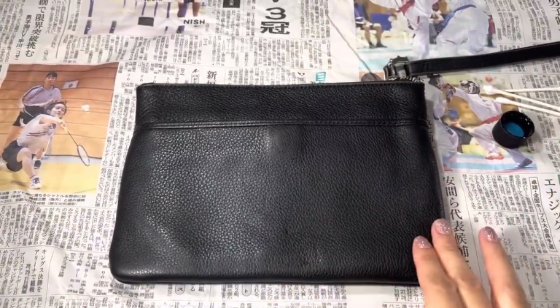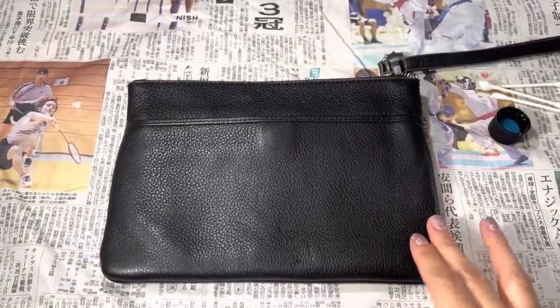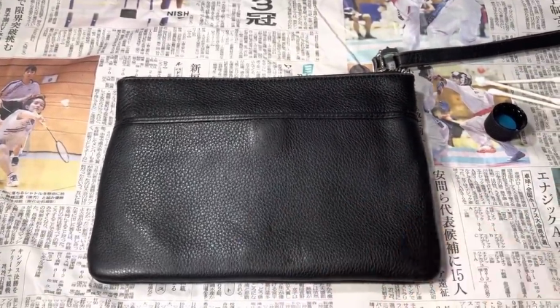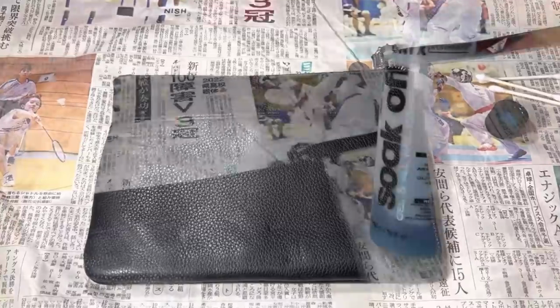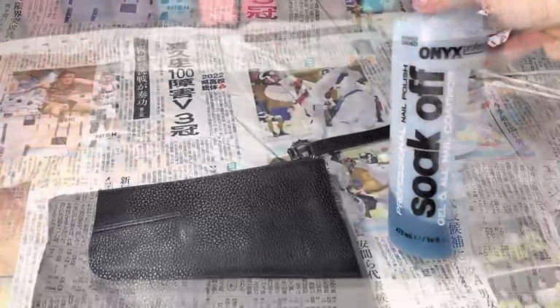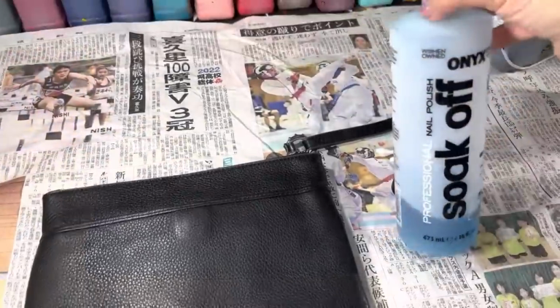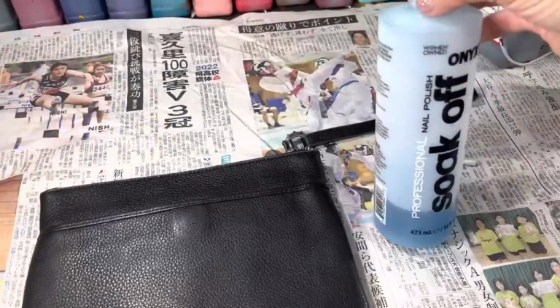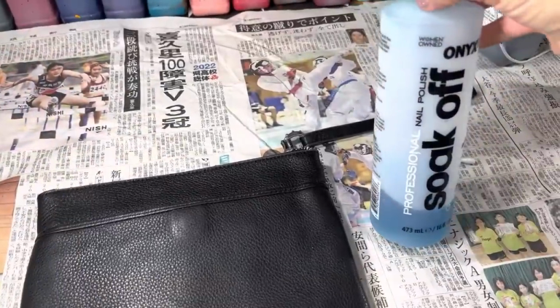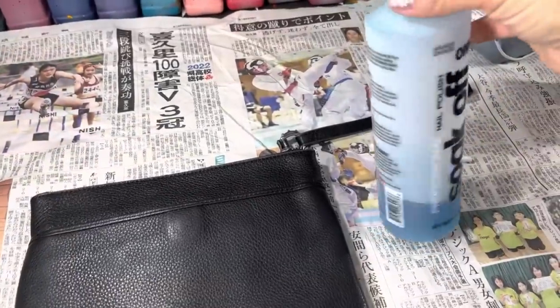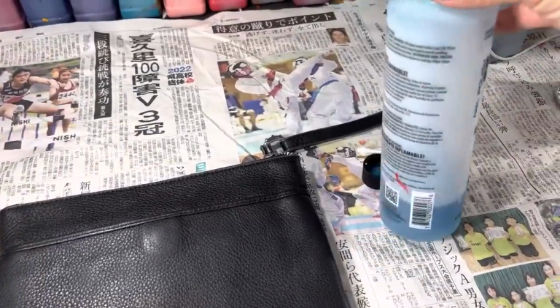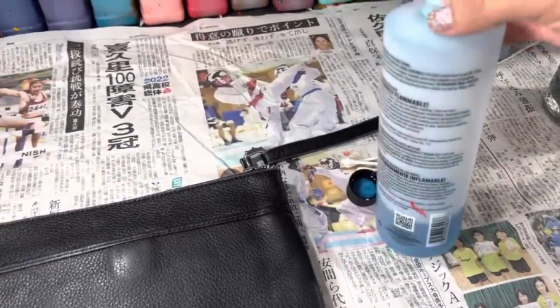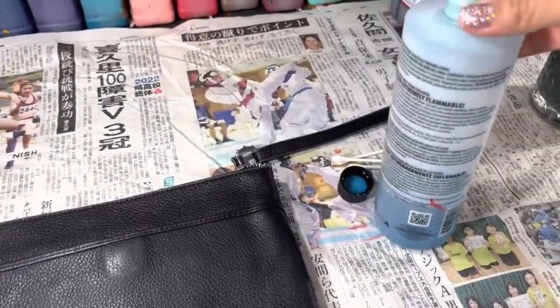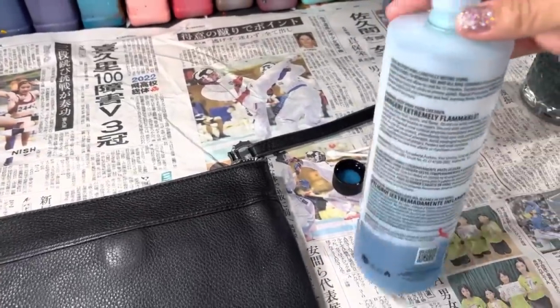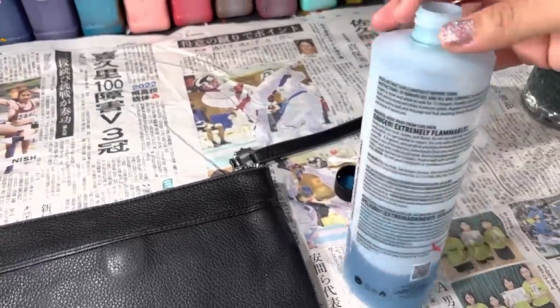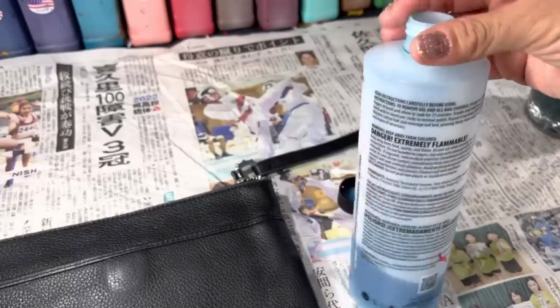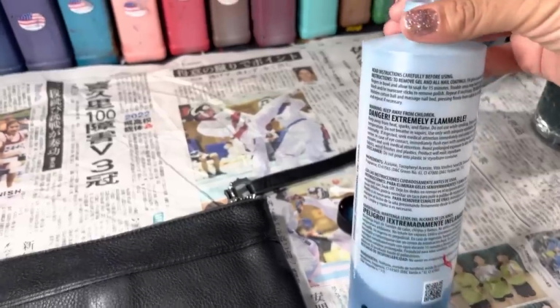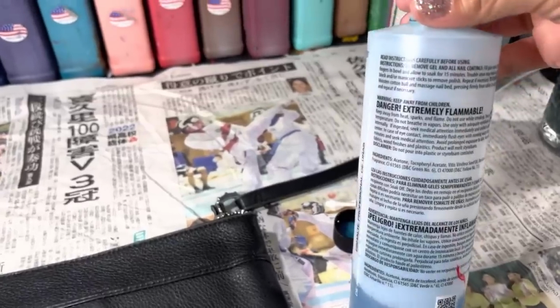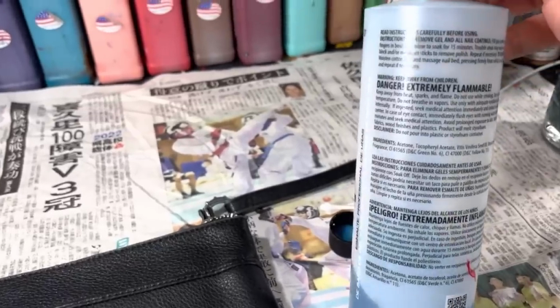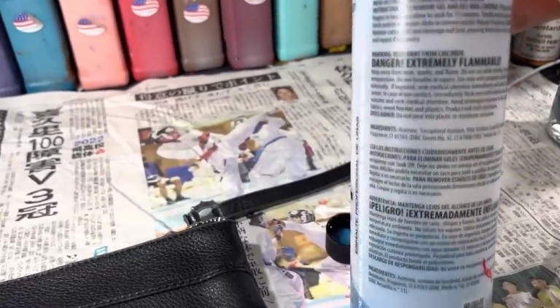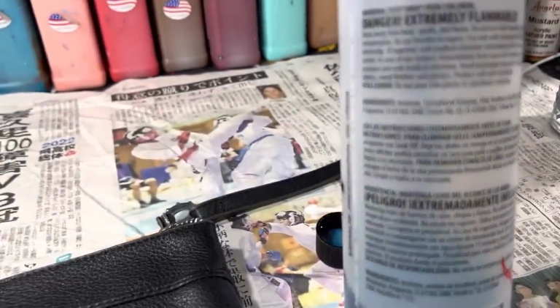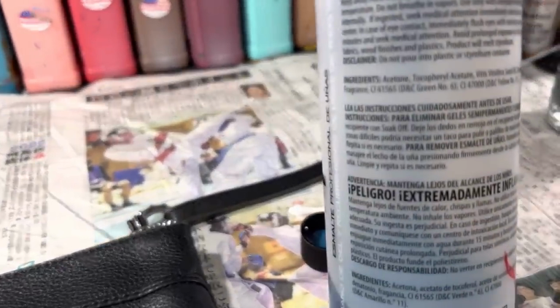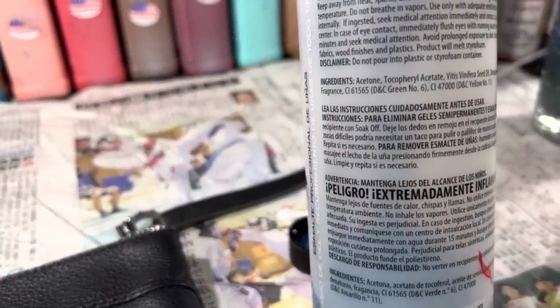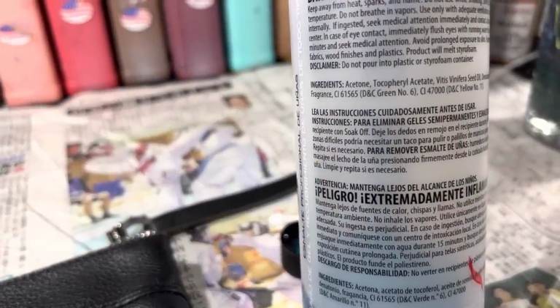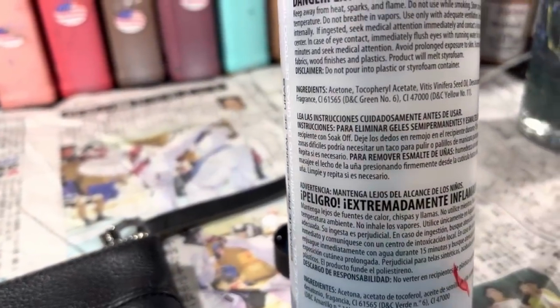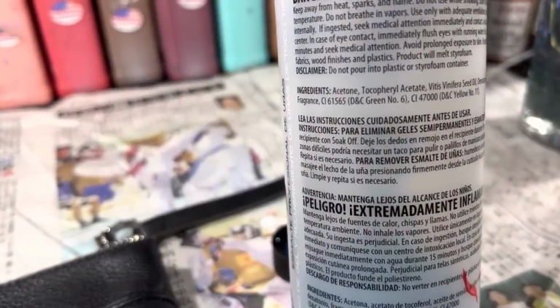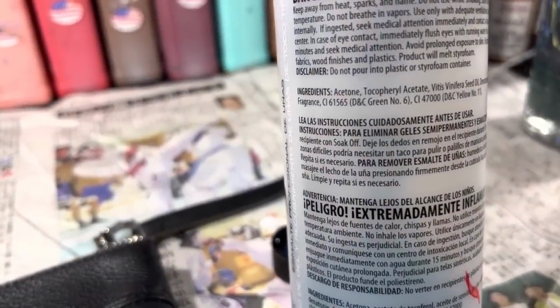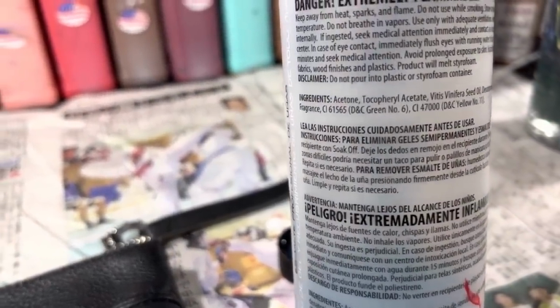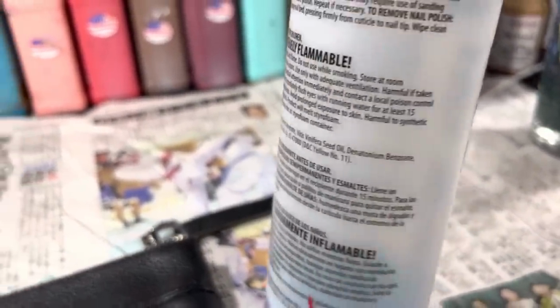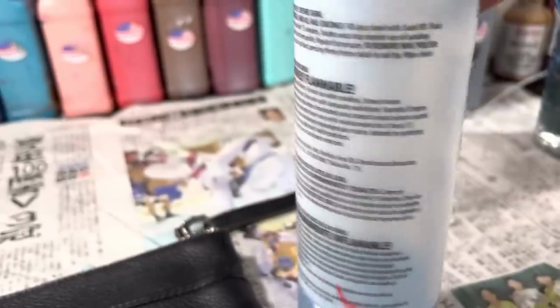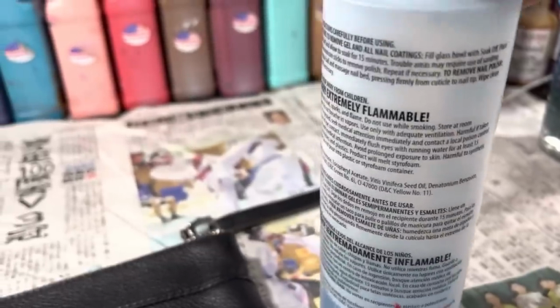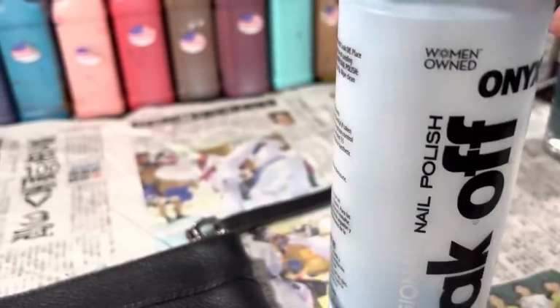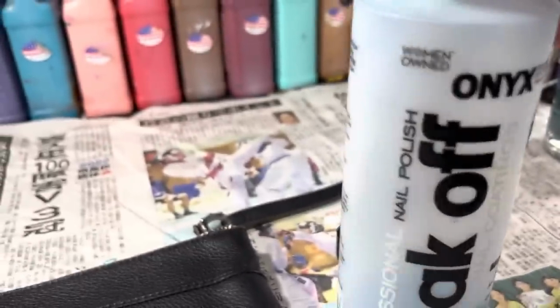First things first, we need to remove the factory finish. I'm using acetone — any type of acetone will work, including nail polish remover. Just look at the ingredients and make sure that the first ingredient is acetone.